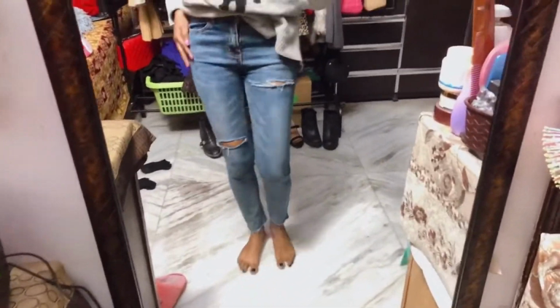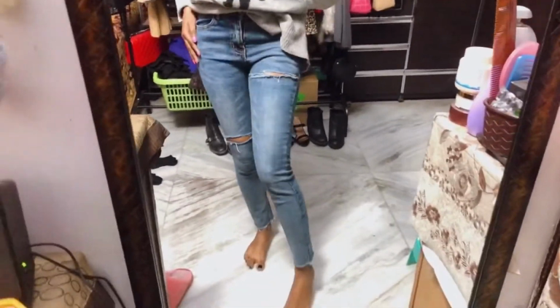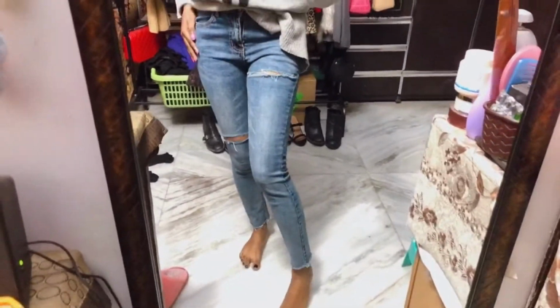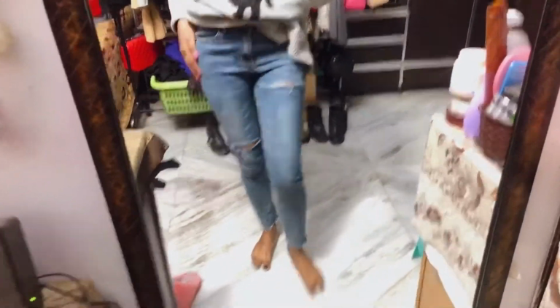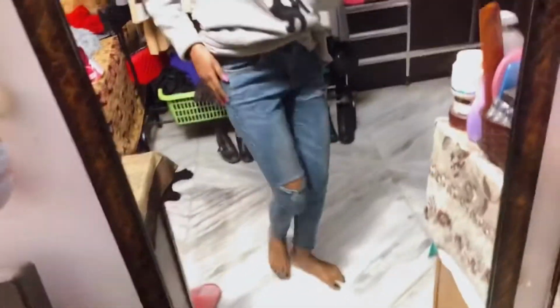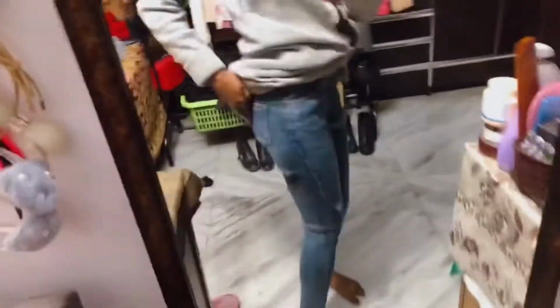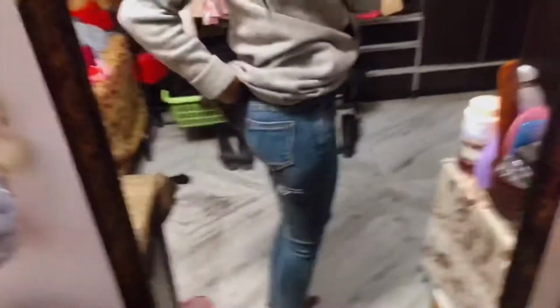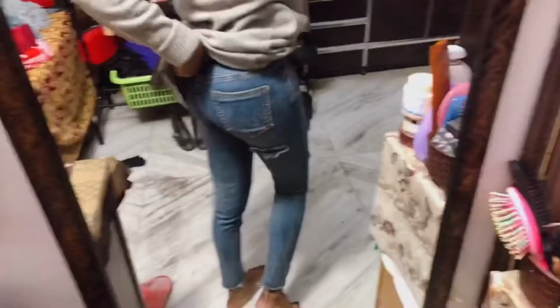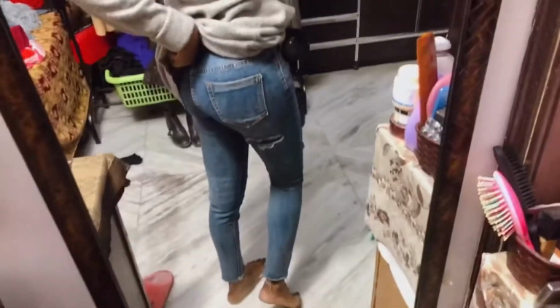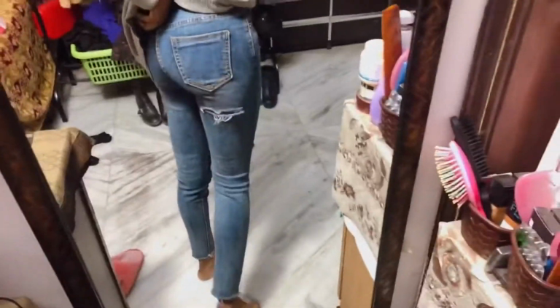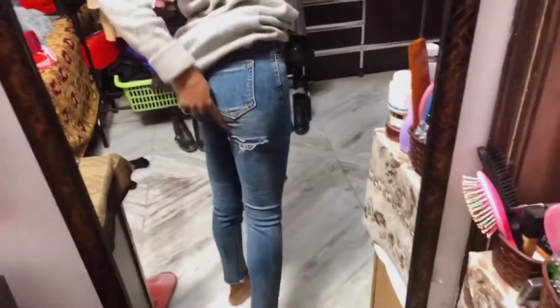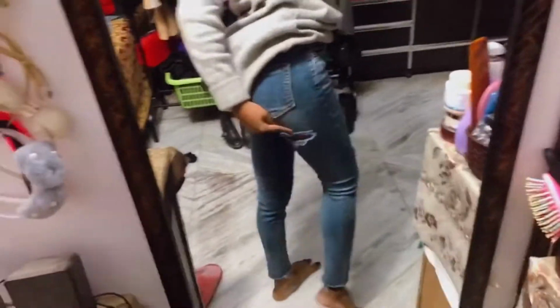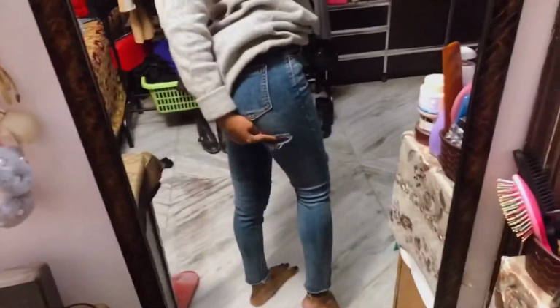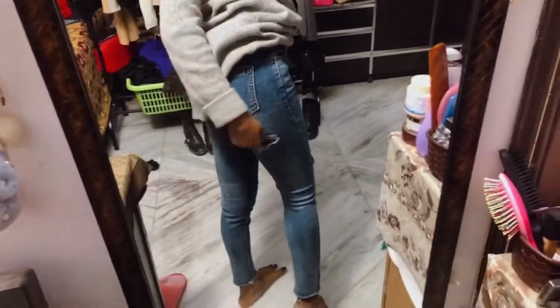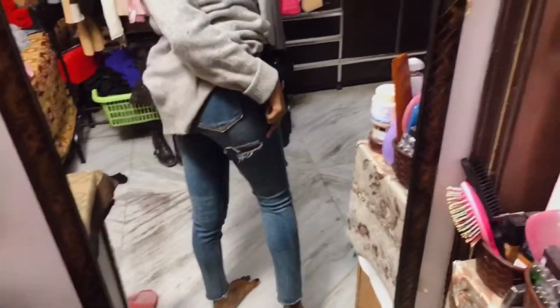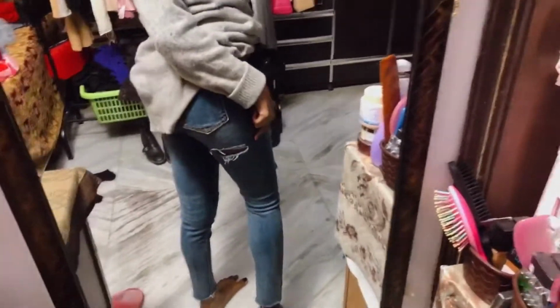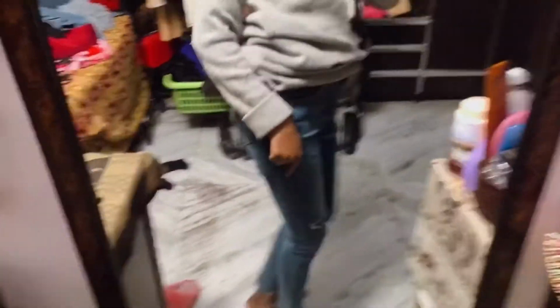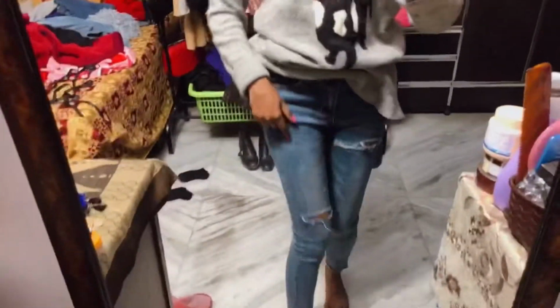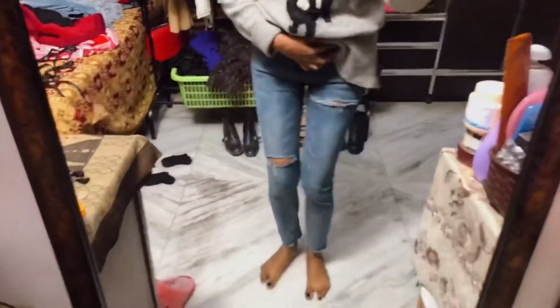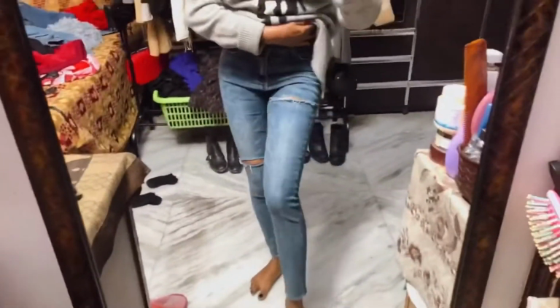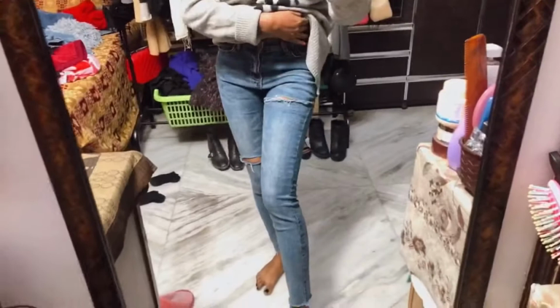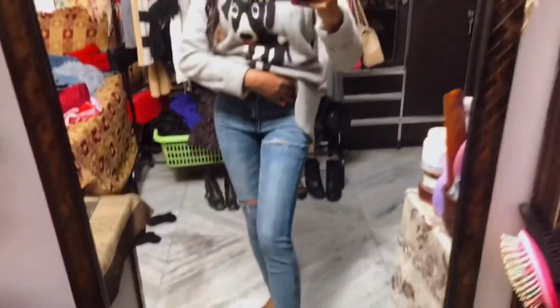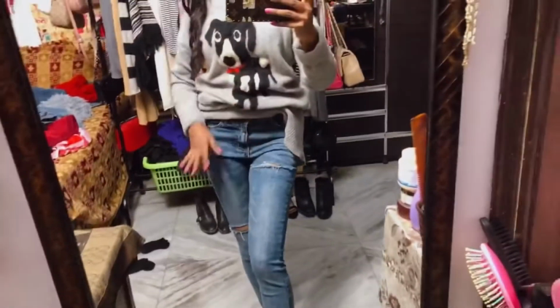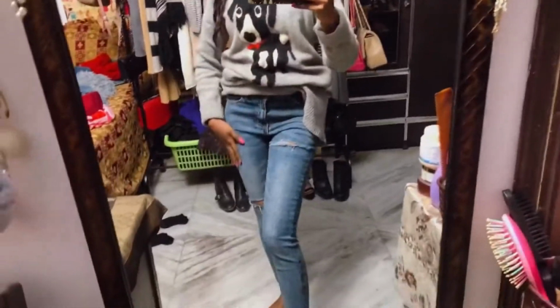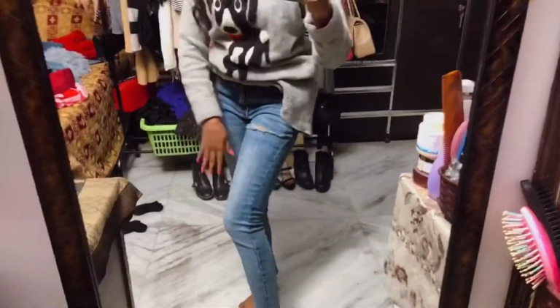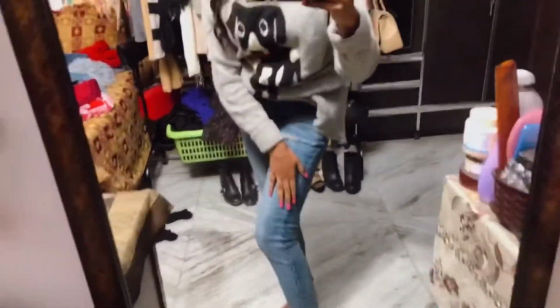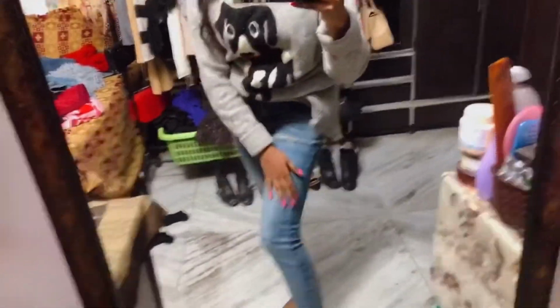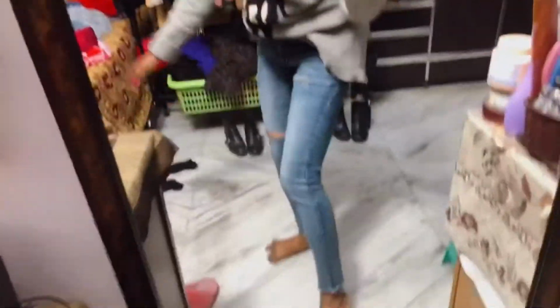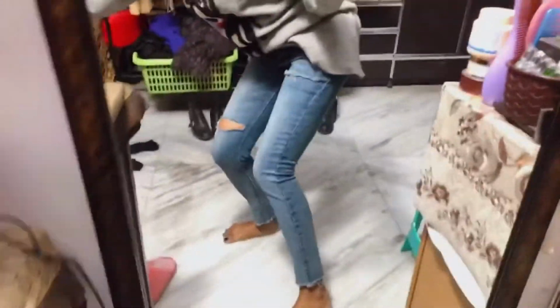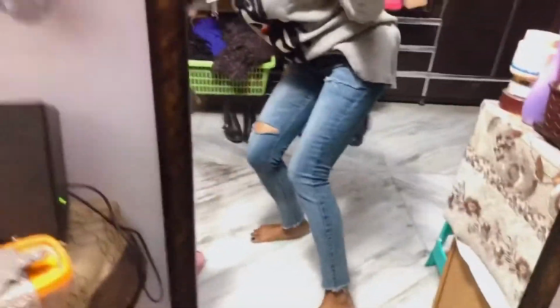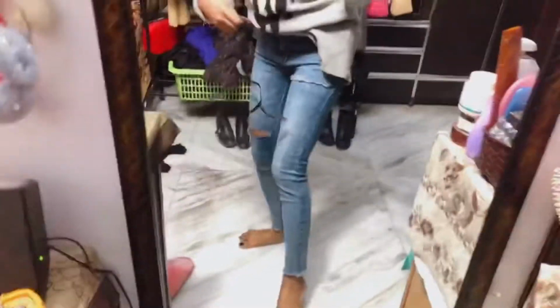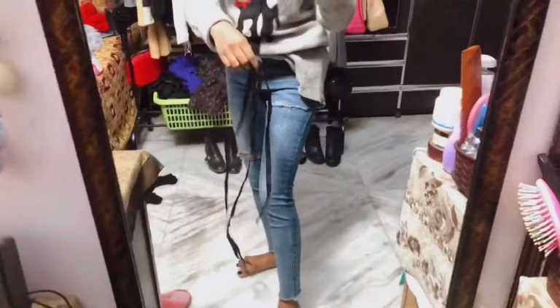Let me show you how it looks after. This is the back of it — it also has a rip in the back.